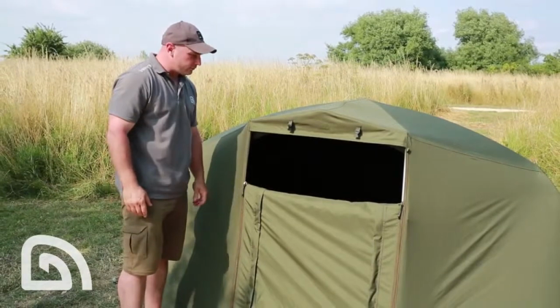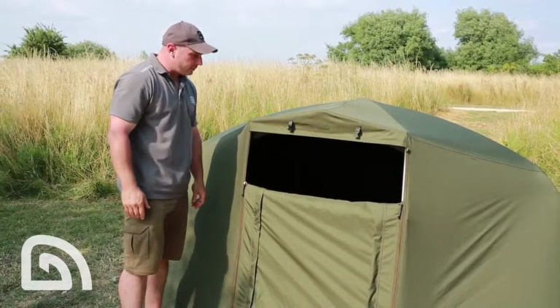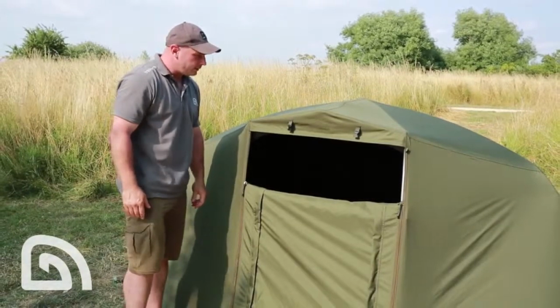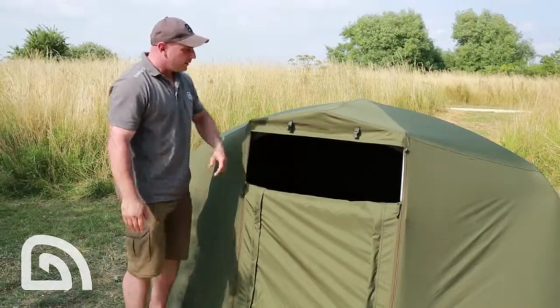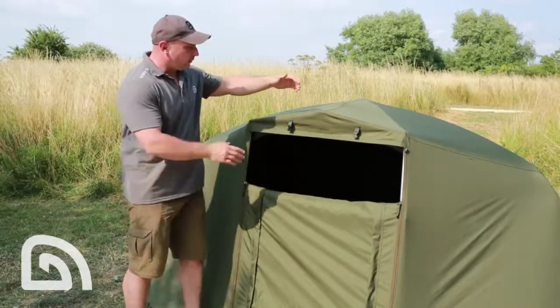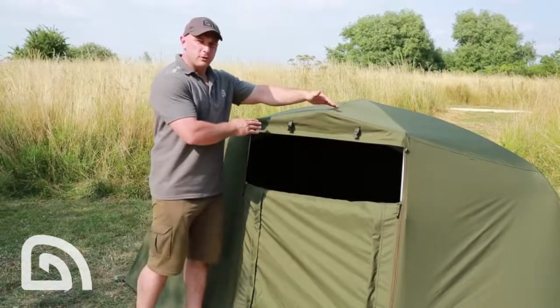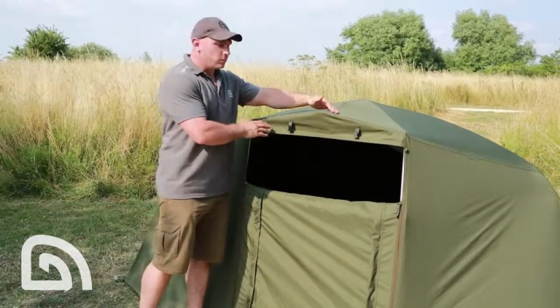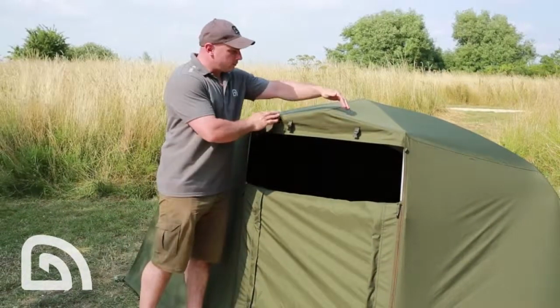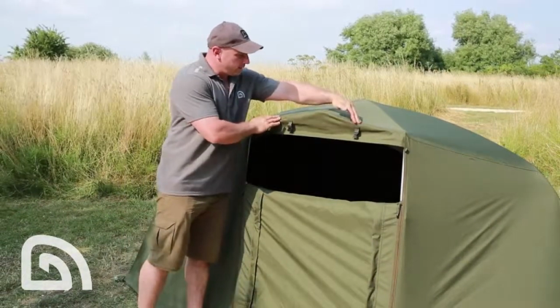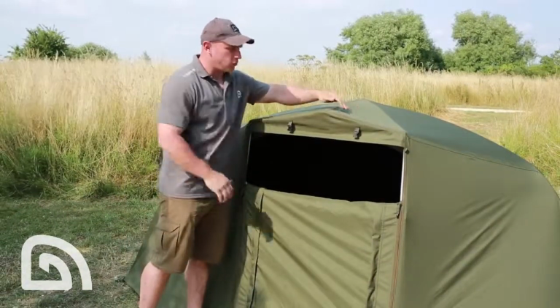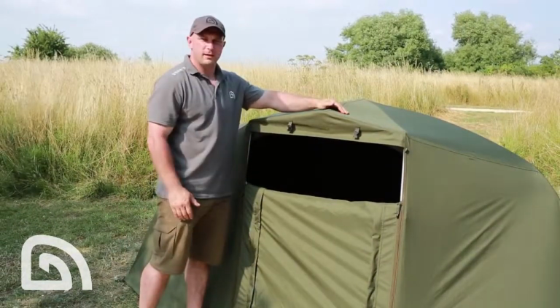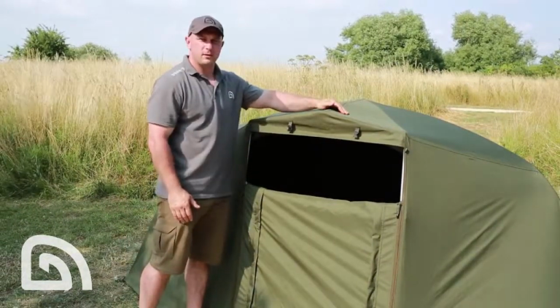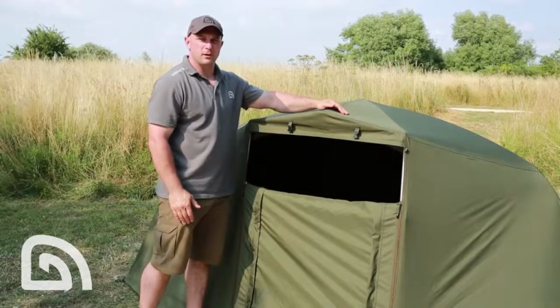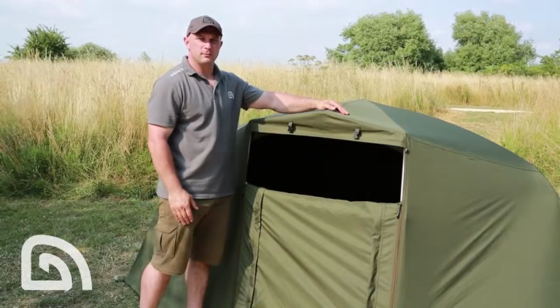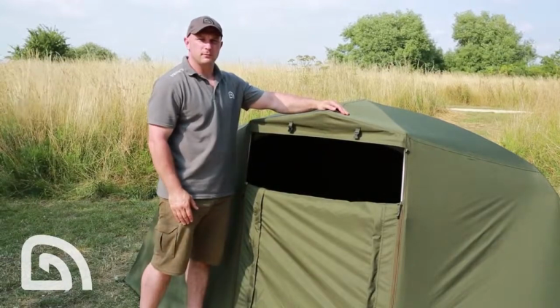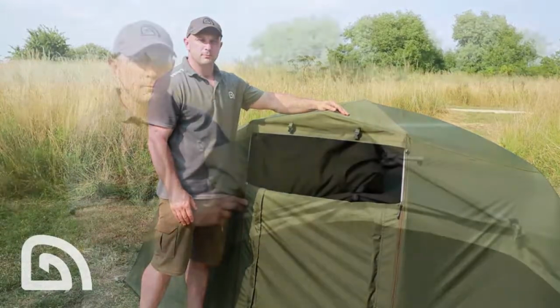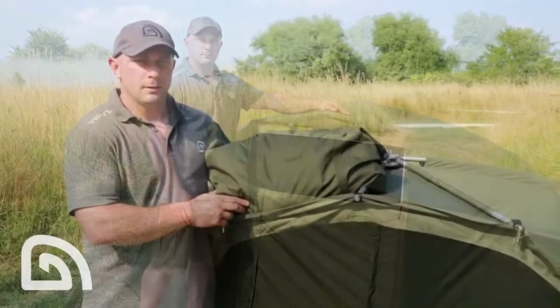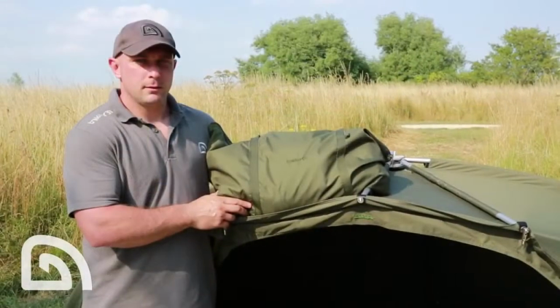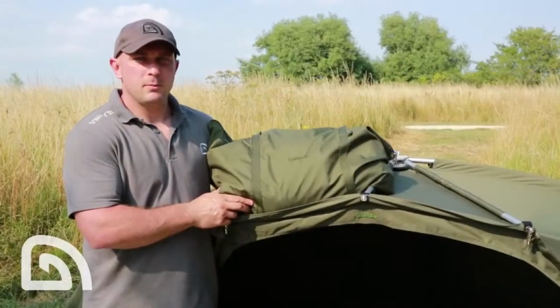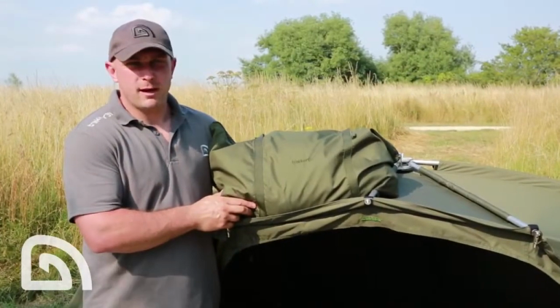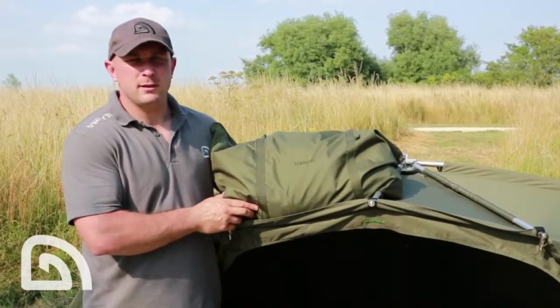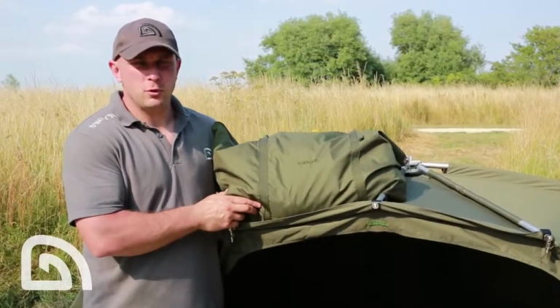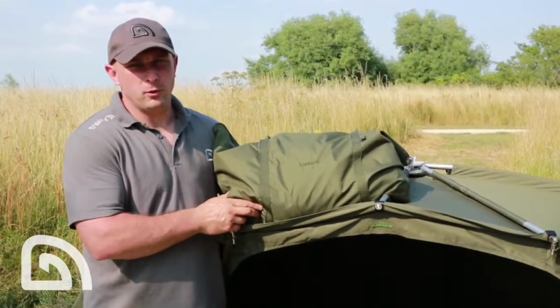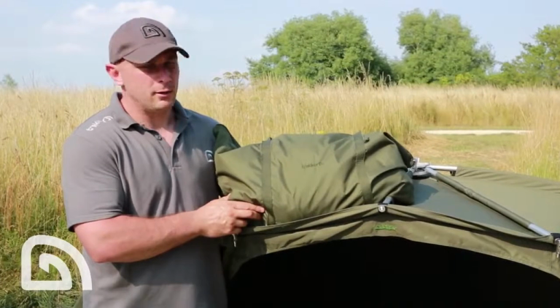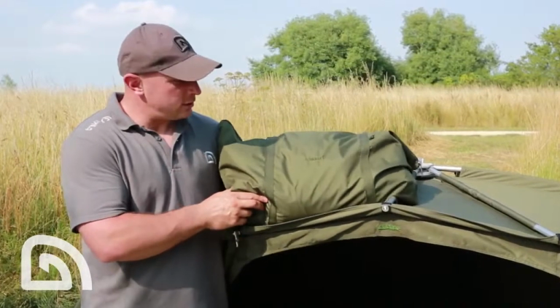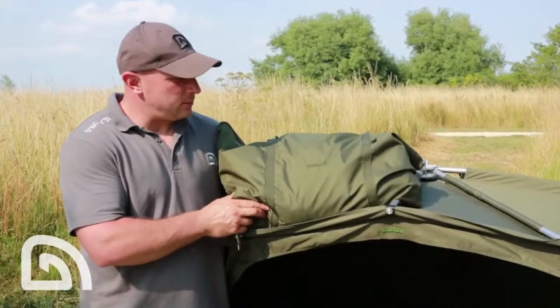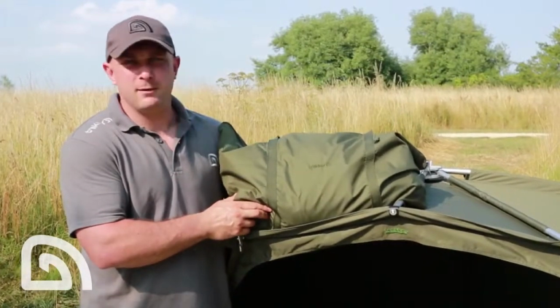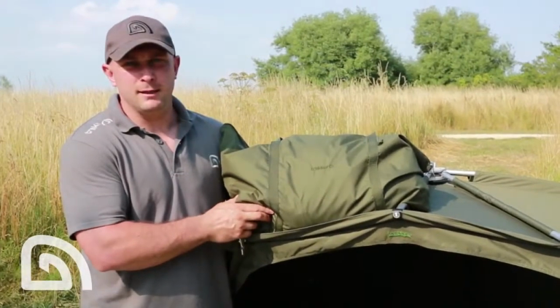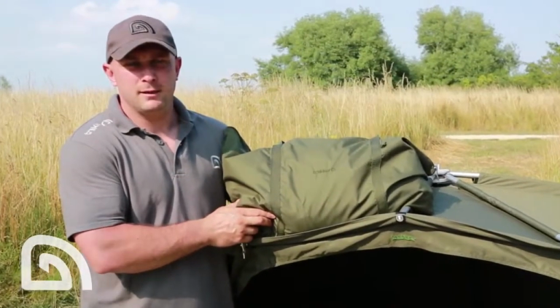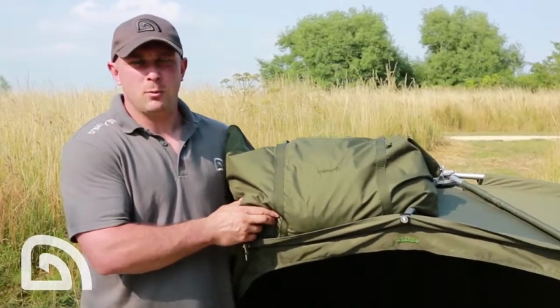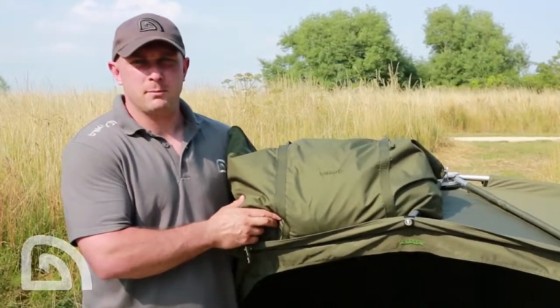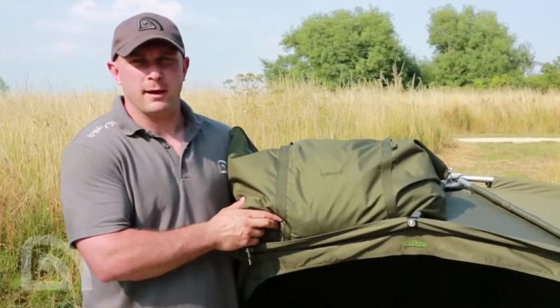When the weather's really bad, the final production model comes with twin rod retaining straps either side. The Tempest Air Wrap weighs in at just 2.4 kilos and, as you can see, packs down neatly into this compact zip carry bag.